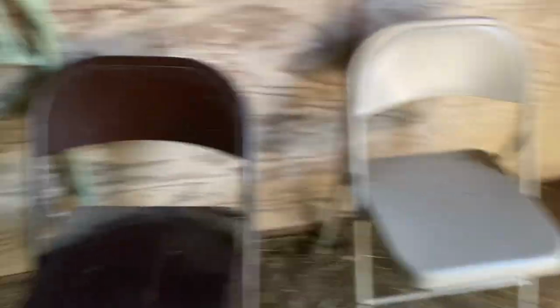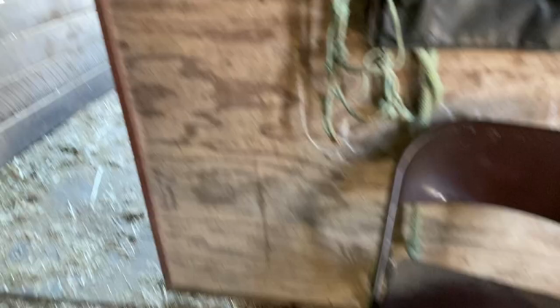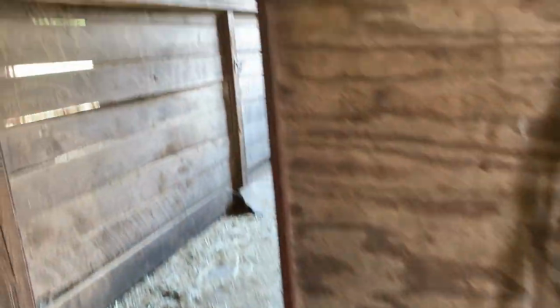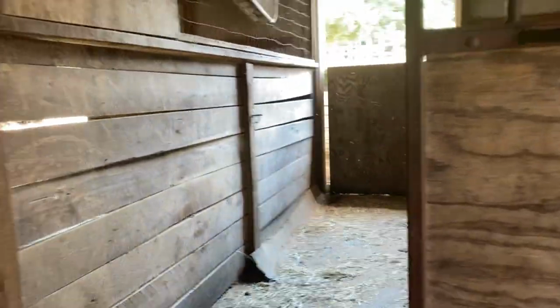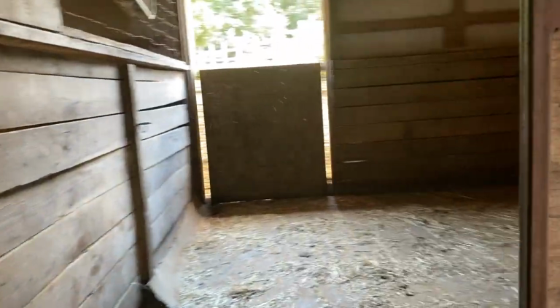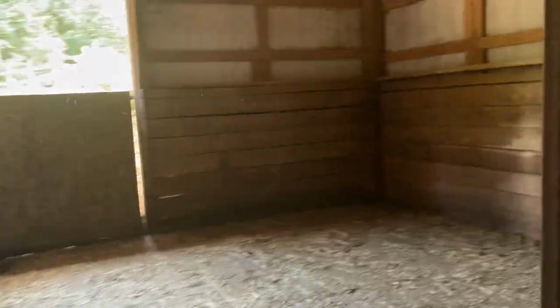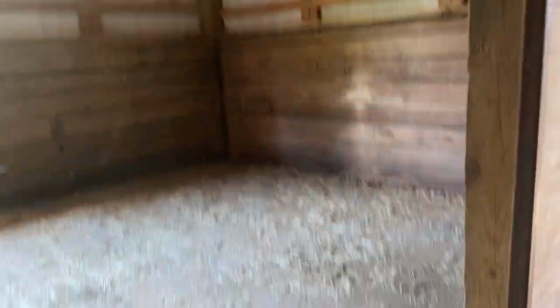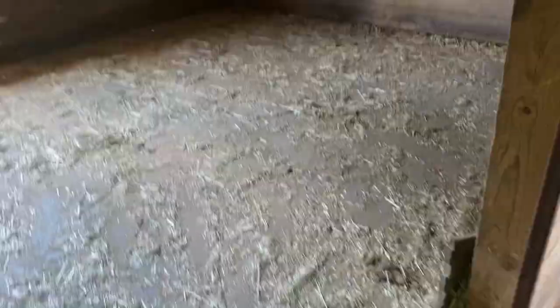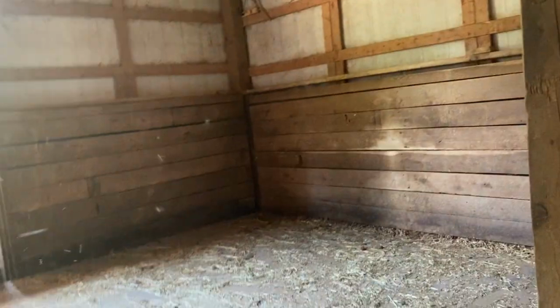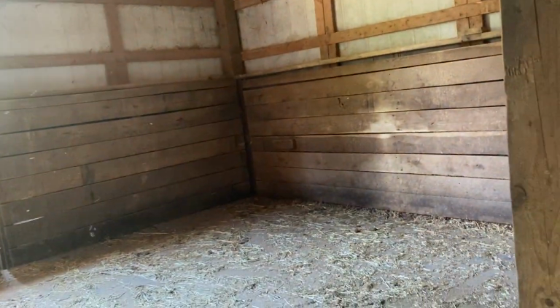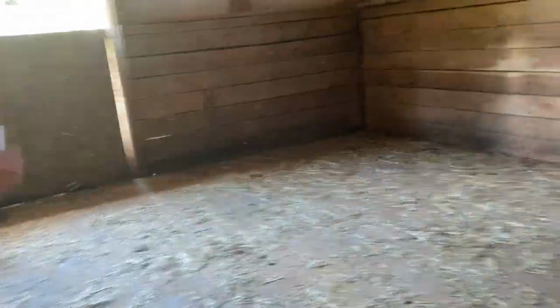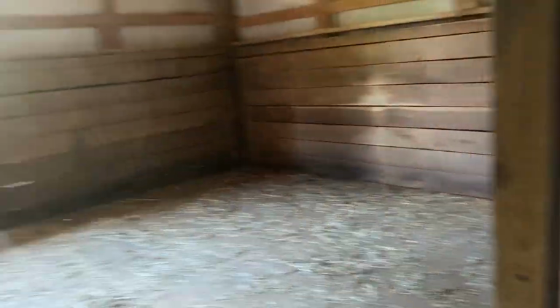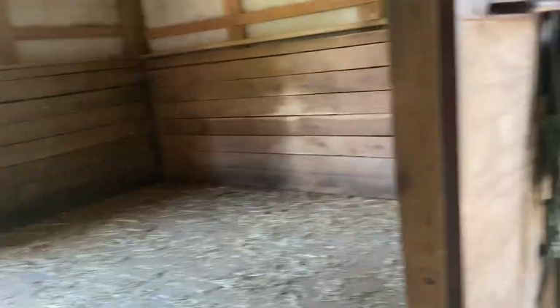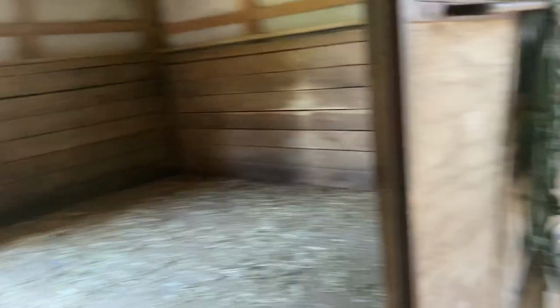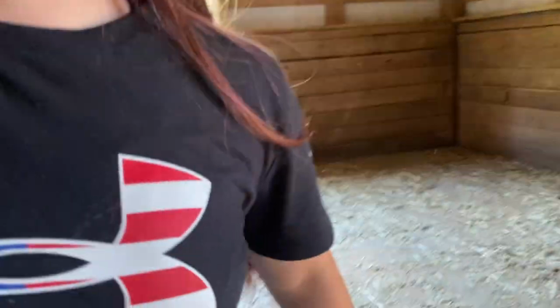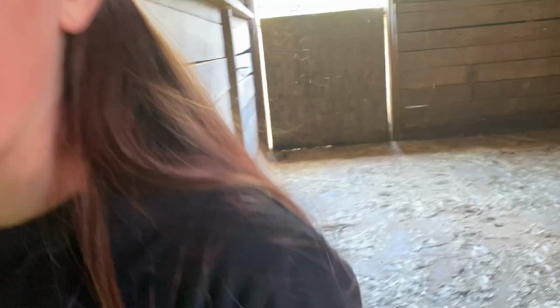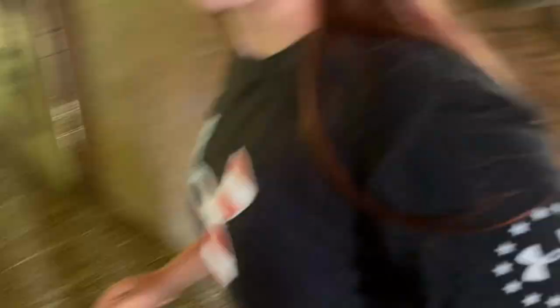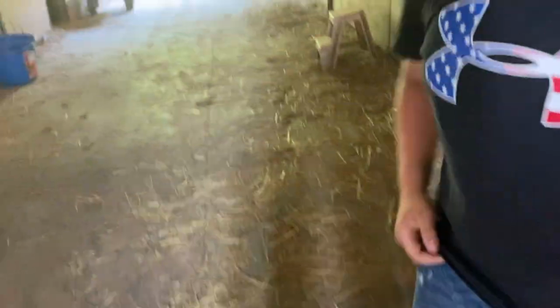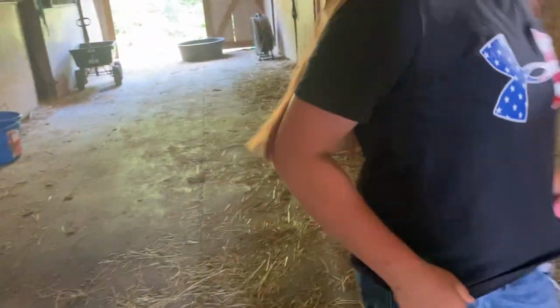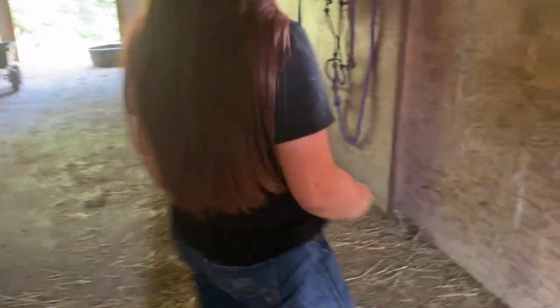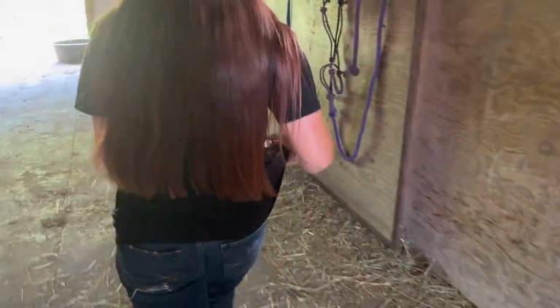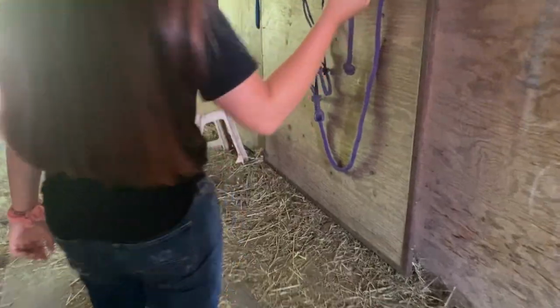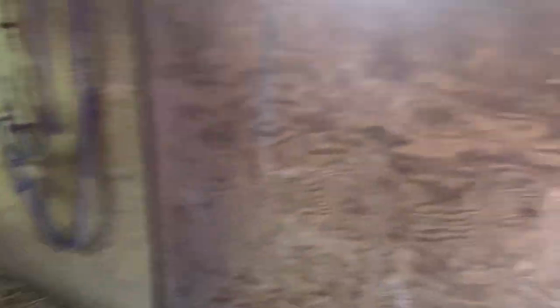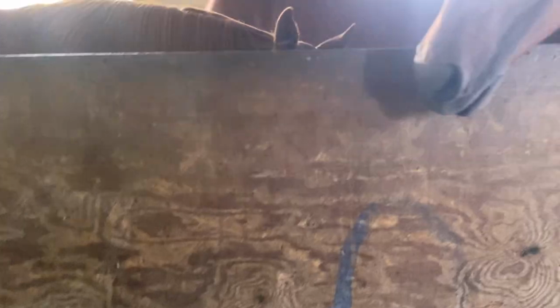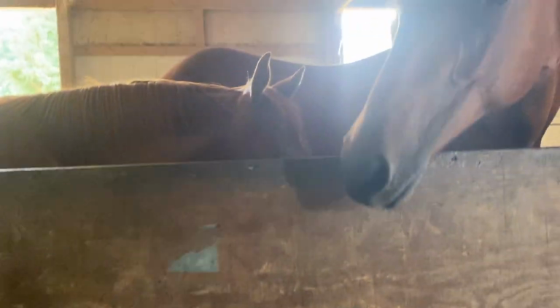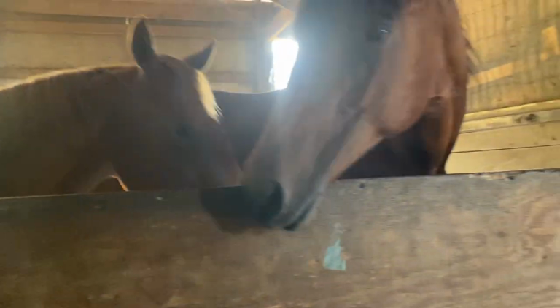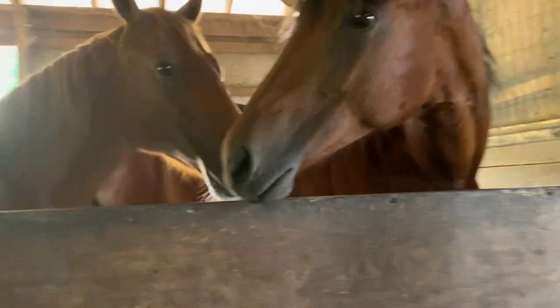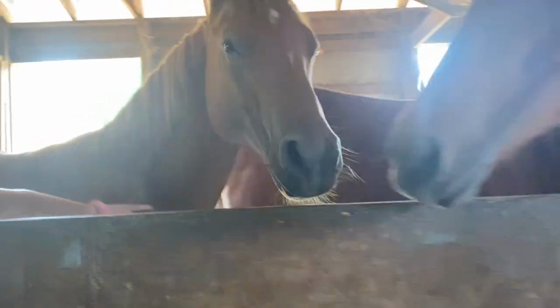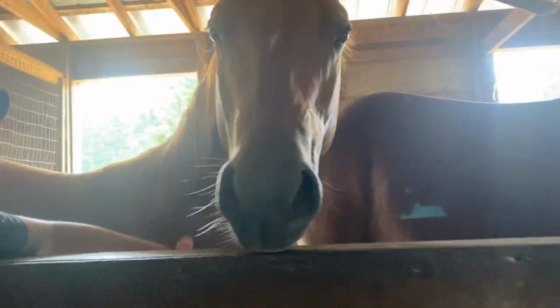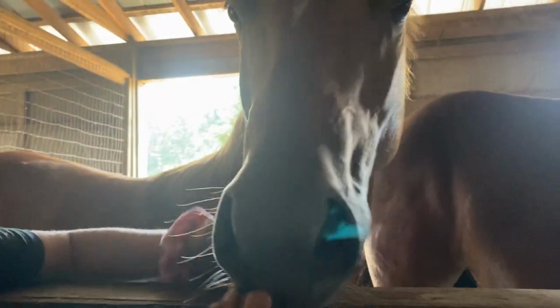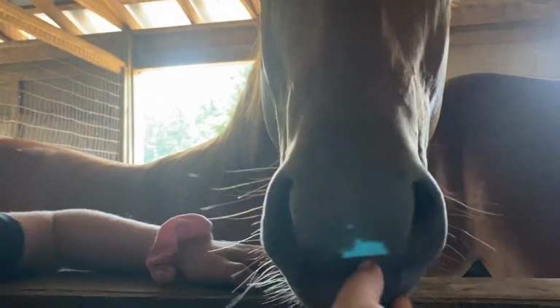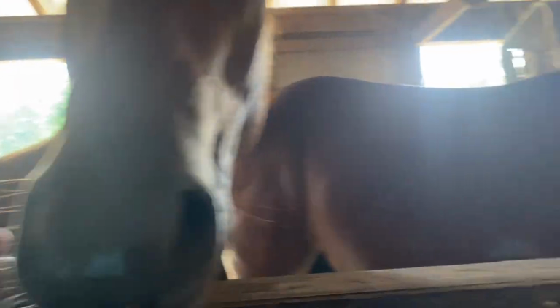Here's Whiskey's stall. Whiskey's stall really has nothing in it, because he just comes in to eat and we hang his bucket. And then if you come this way, this is Speck's stall.